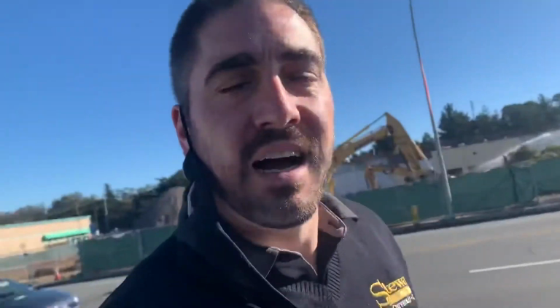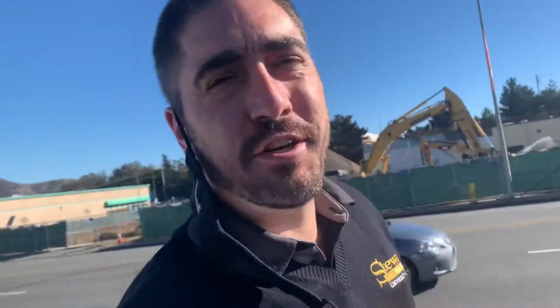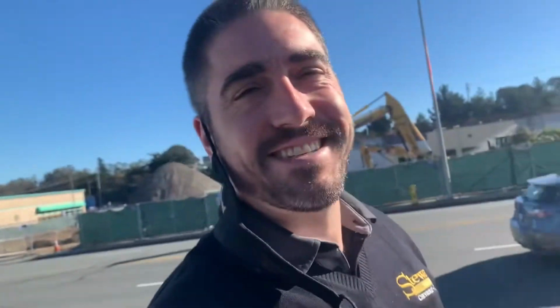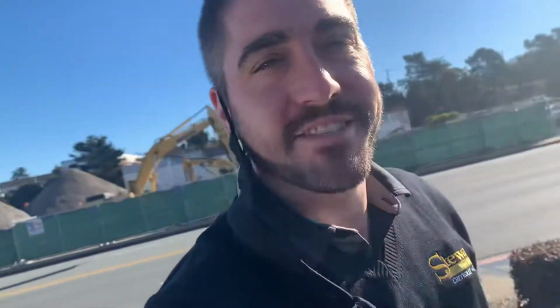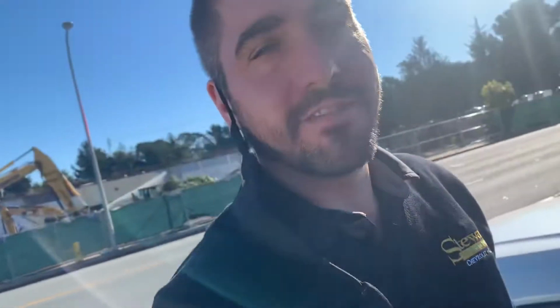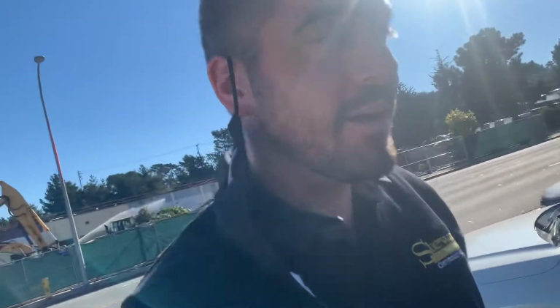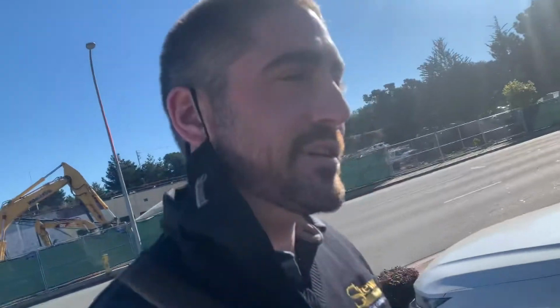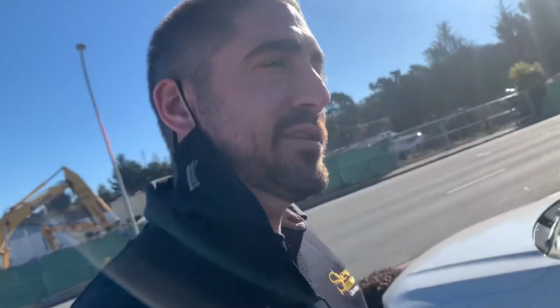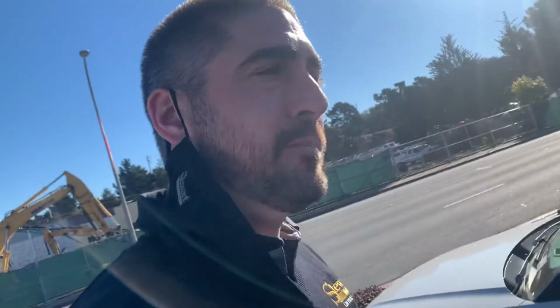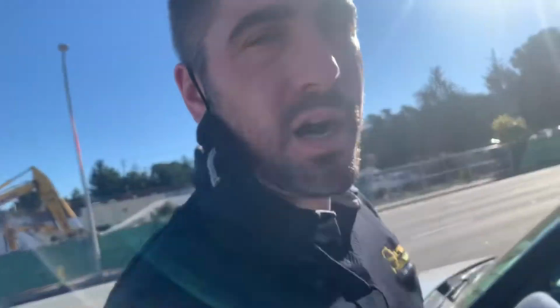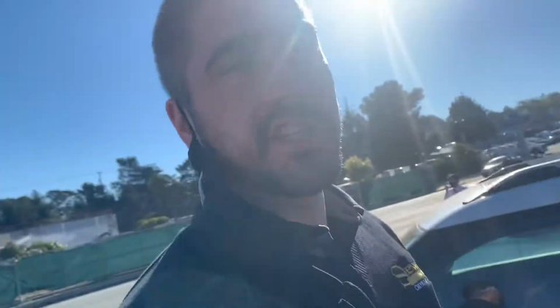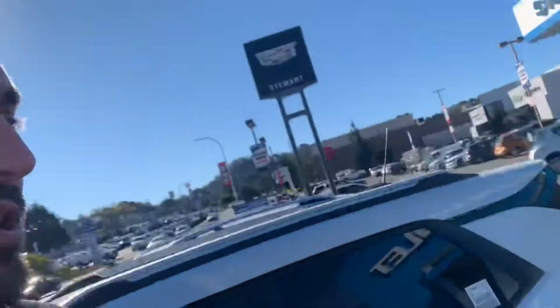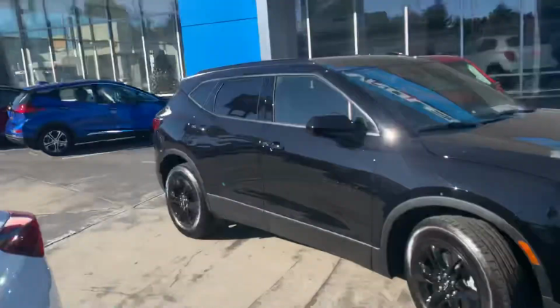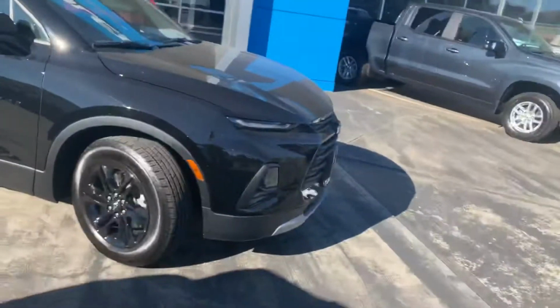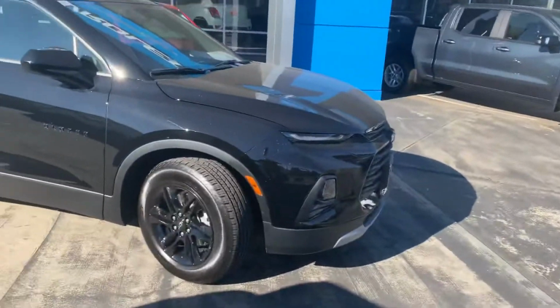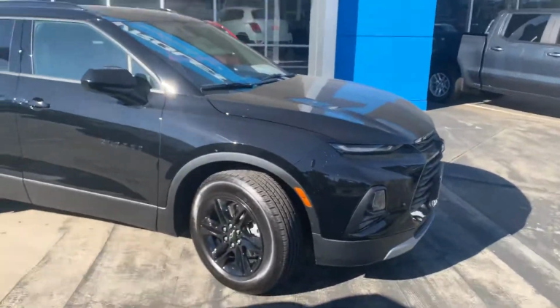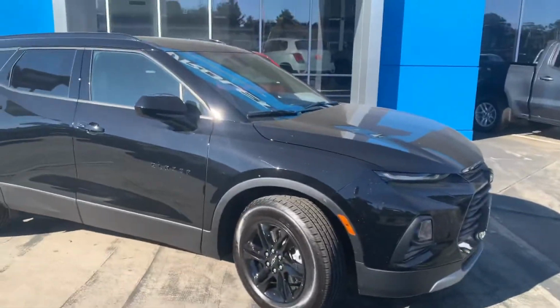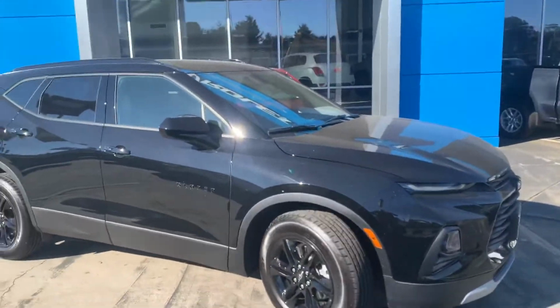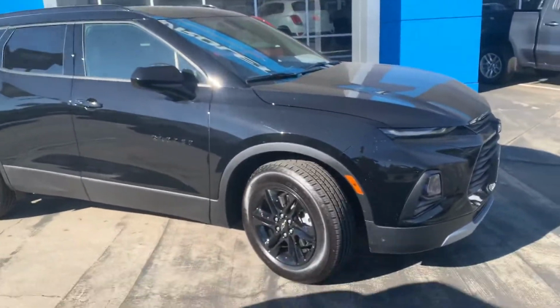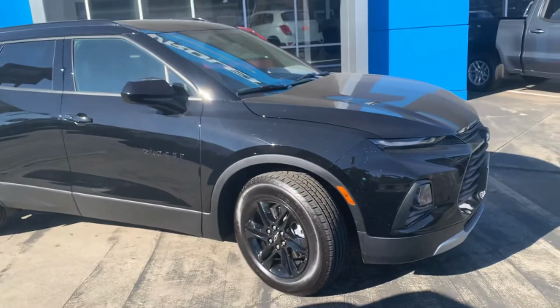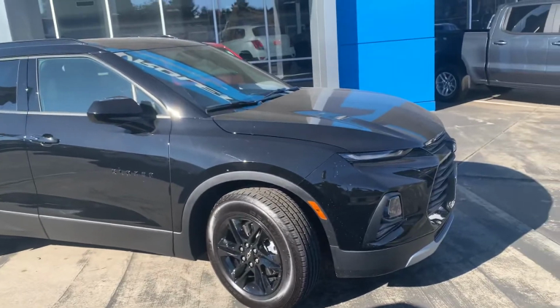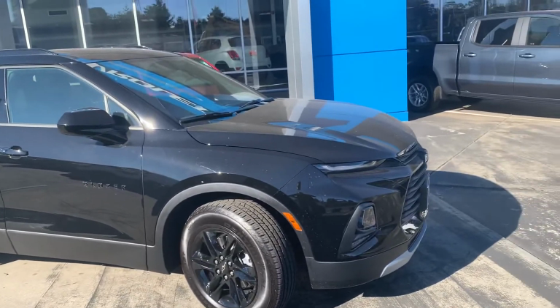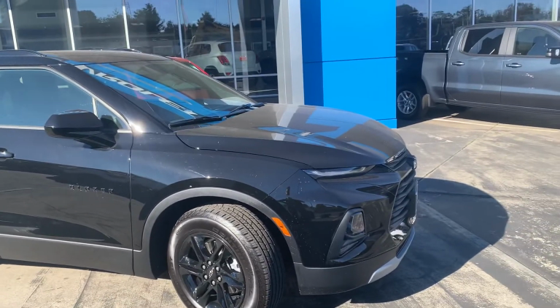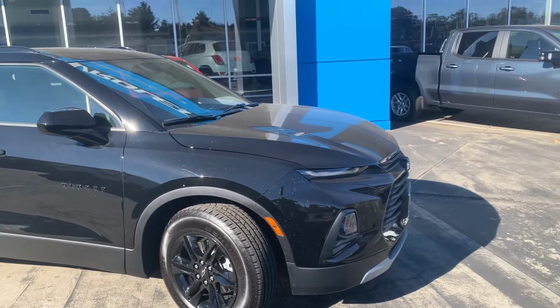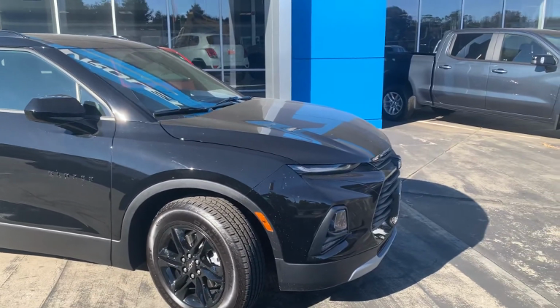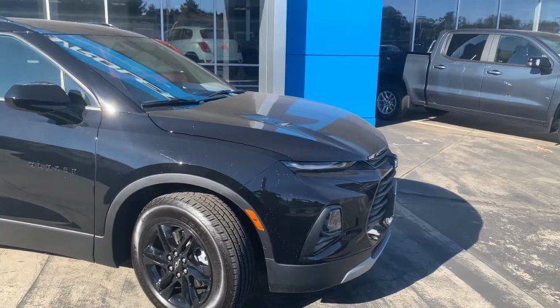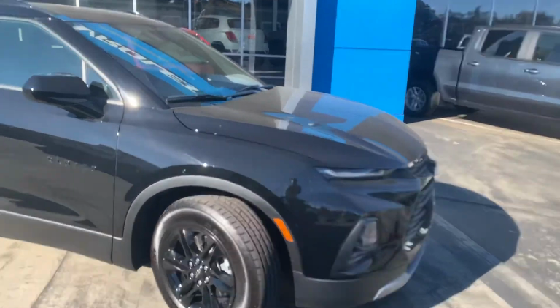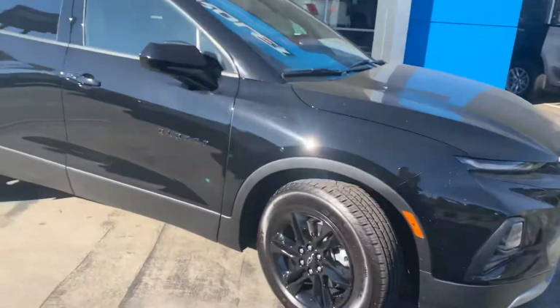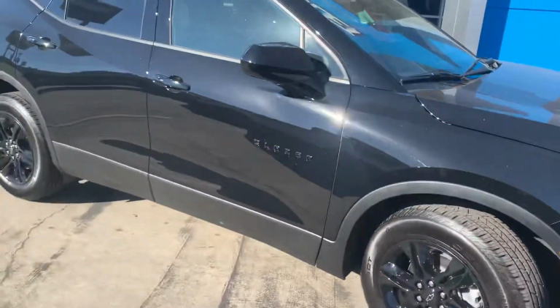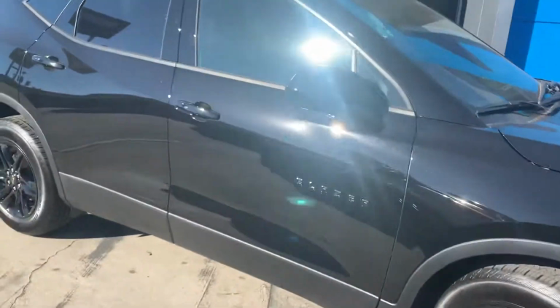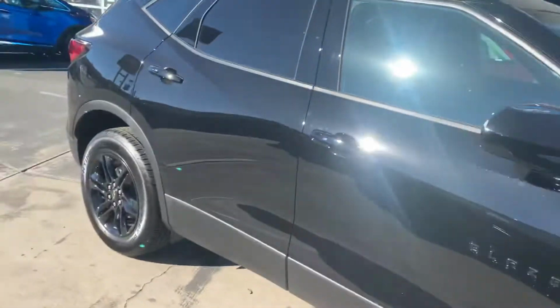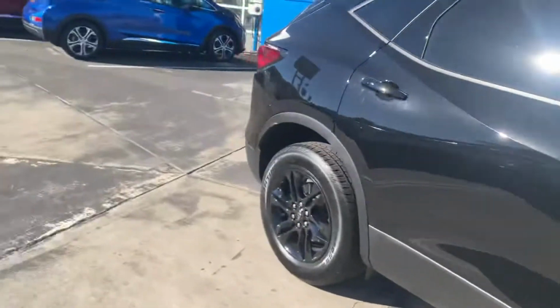Hi Judy, this is Tim at Stuart Chevrolet. I hope everything is well with you. I want to get you a better look at the Blazer. I saw you had an inquiry online so I just wanted to kind of give you a walk around with all the COVID stuff going on here.